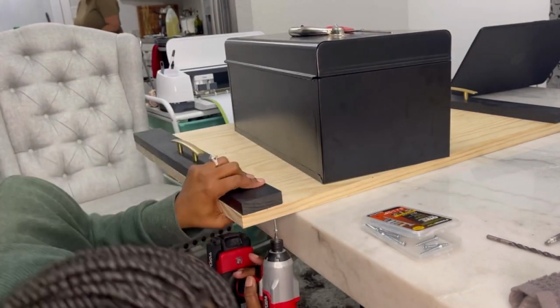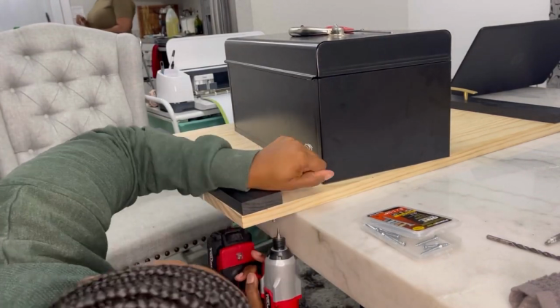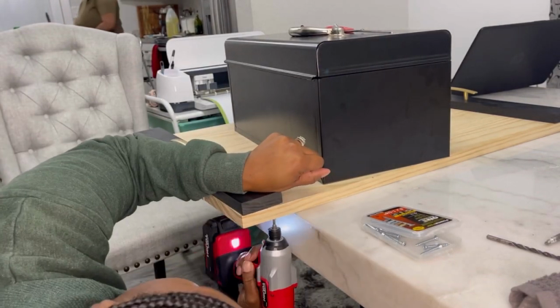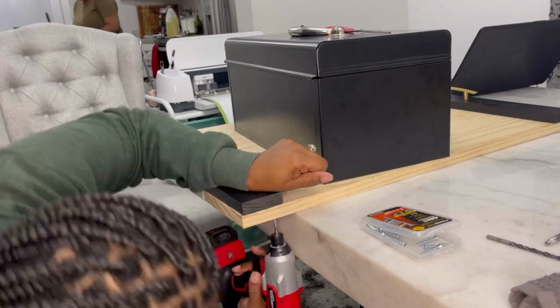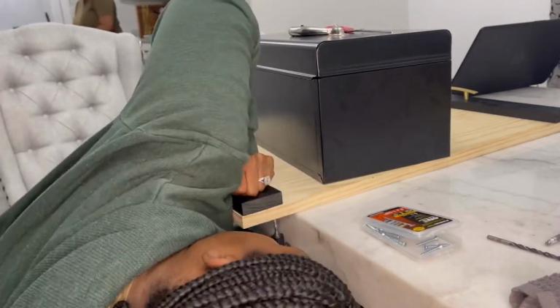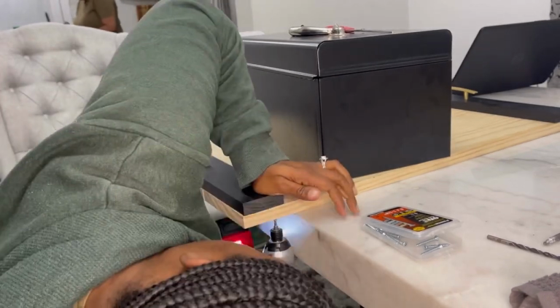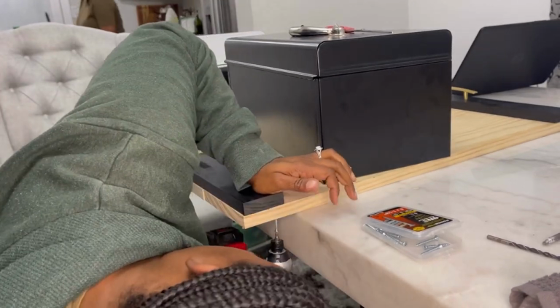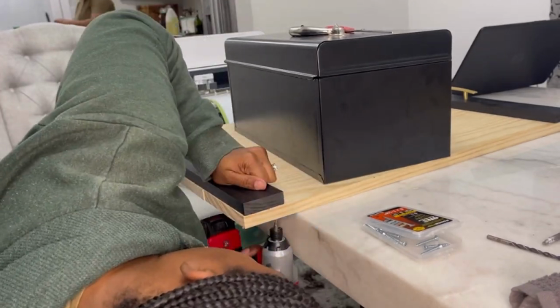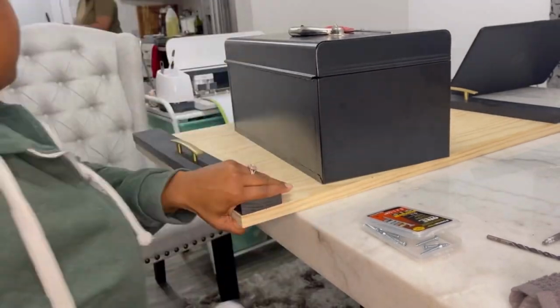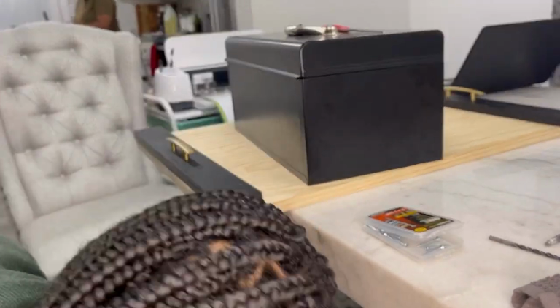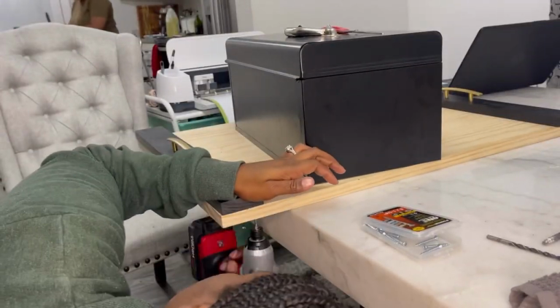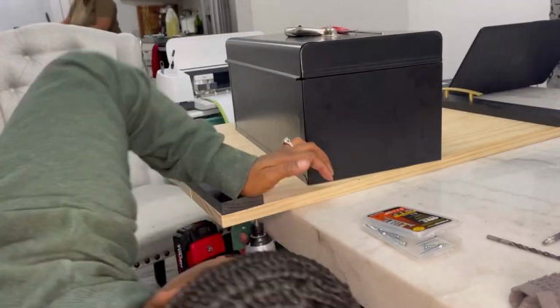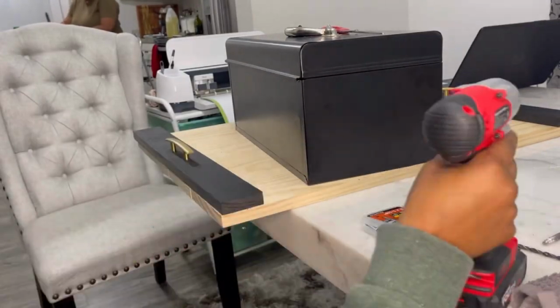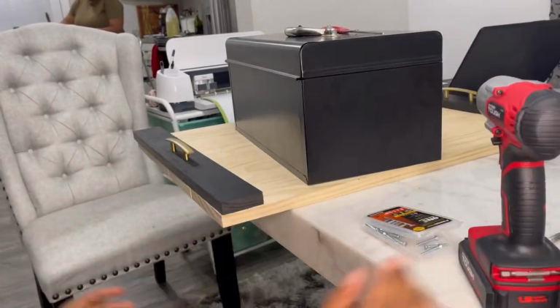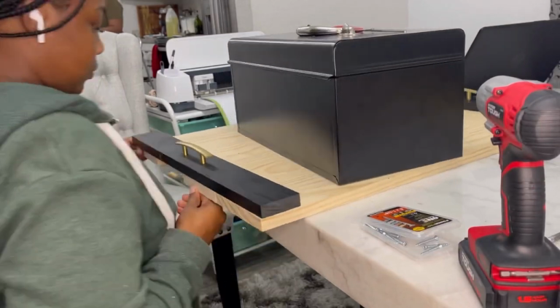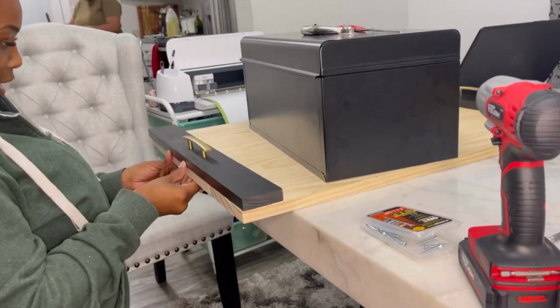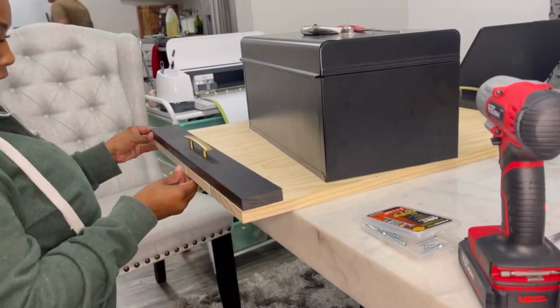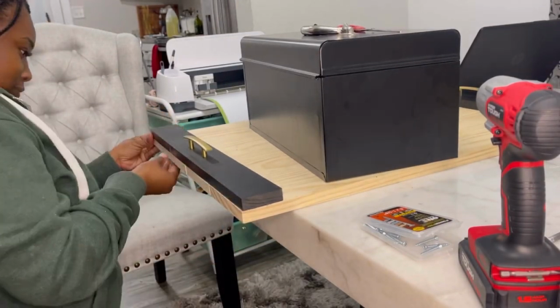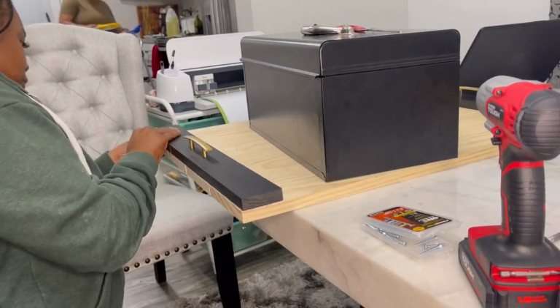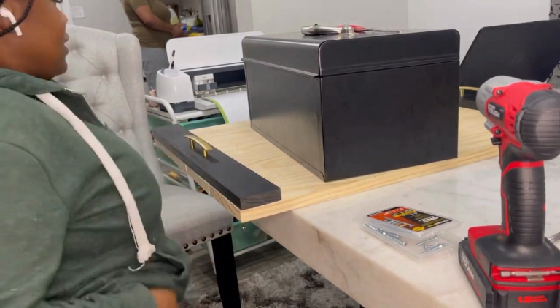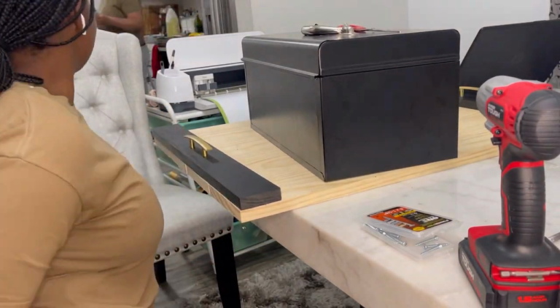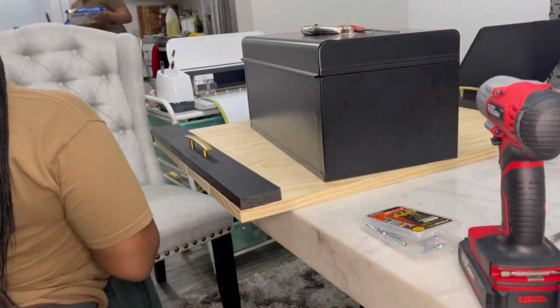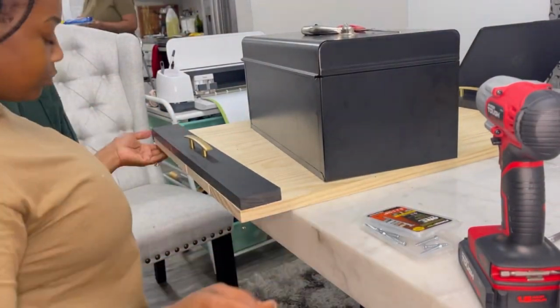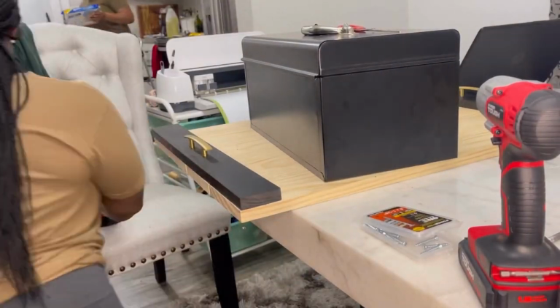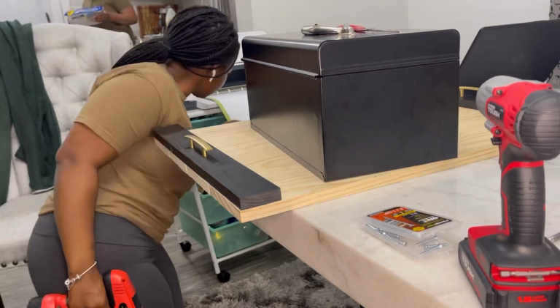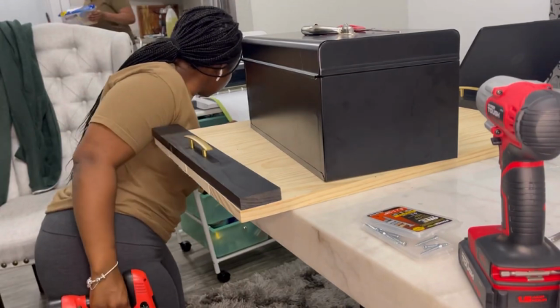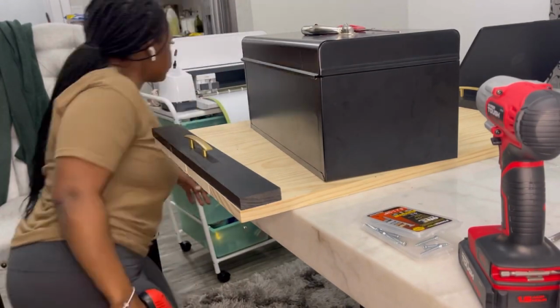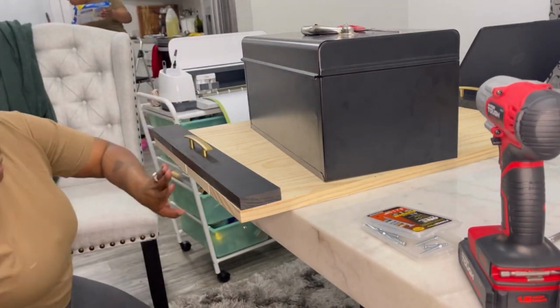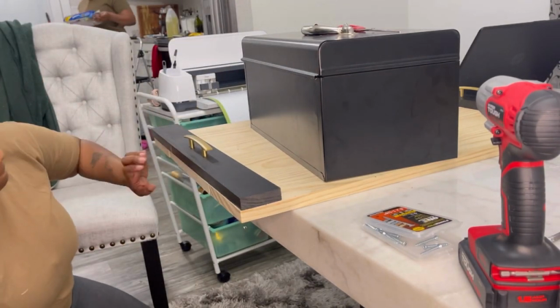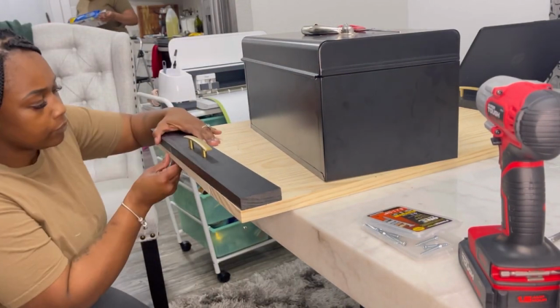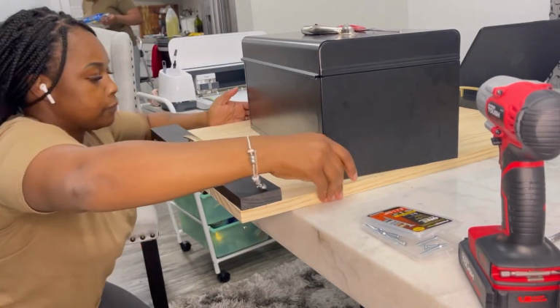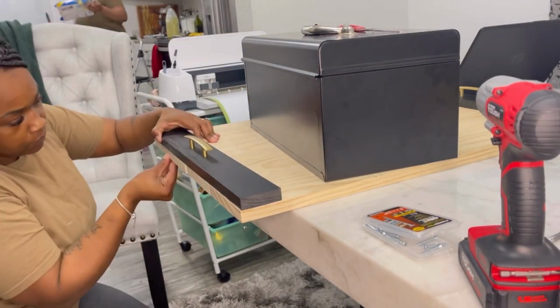I'll recommend to just use wood glue and glue the panels together prior to screwing. I used two screws on each end and then in the middle I used one screw on each panel. As you can see the wood is kind of slipping — if you use the wood glue that would prevent it from doing that, but I made it work.